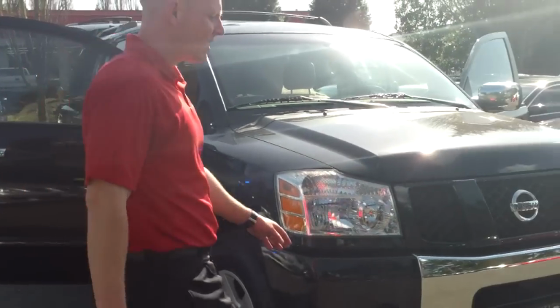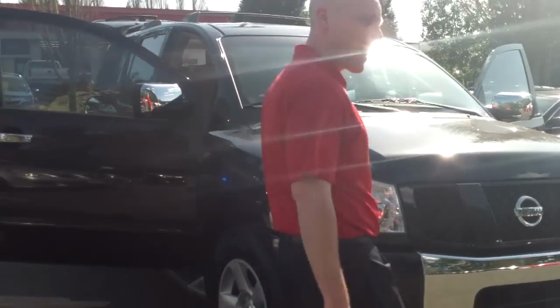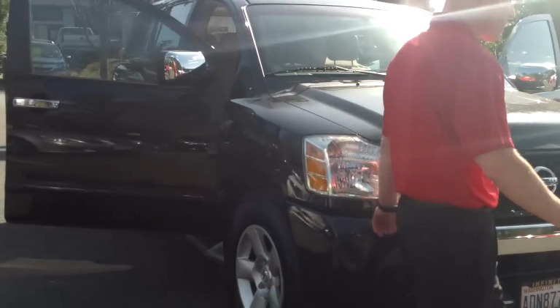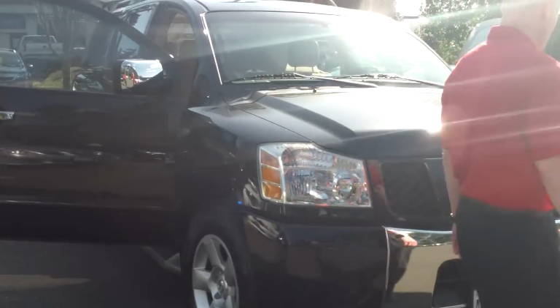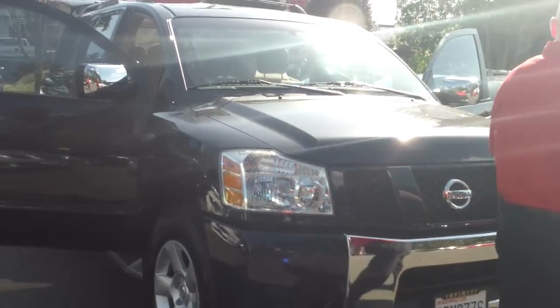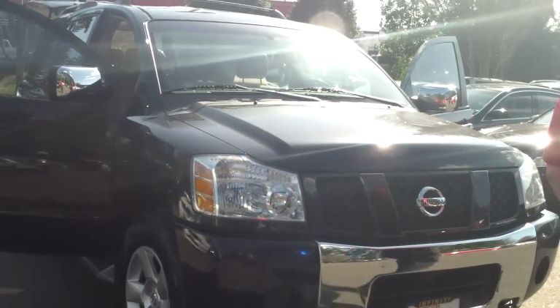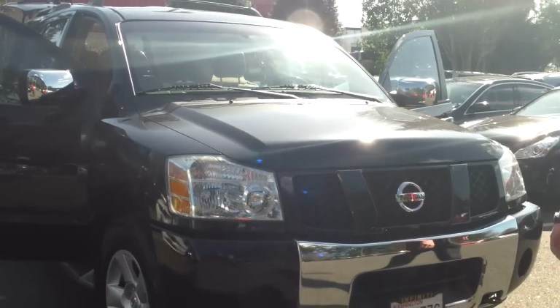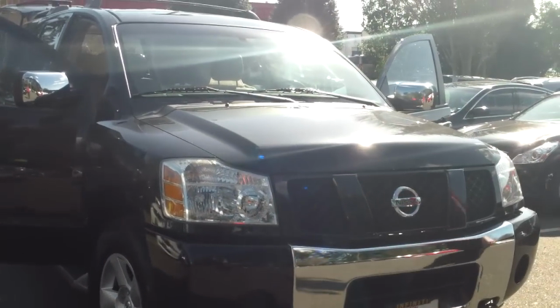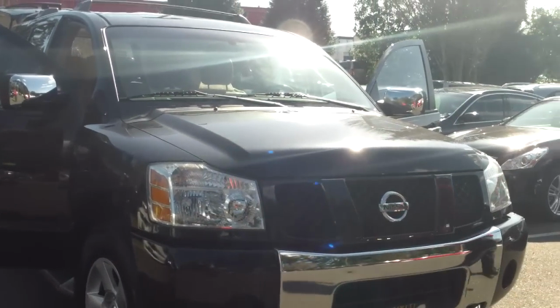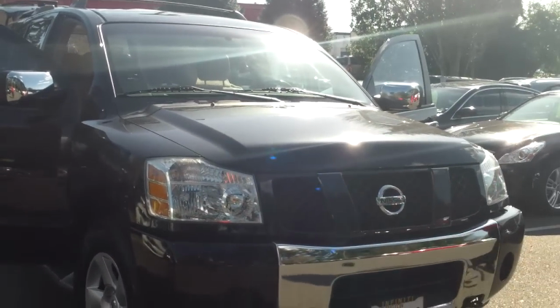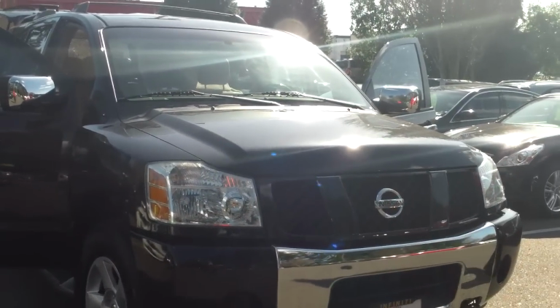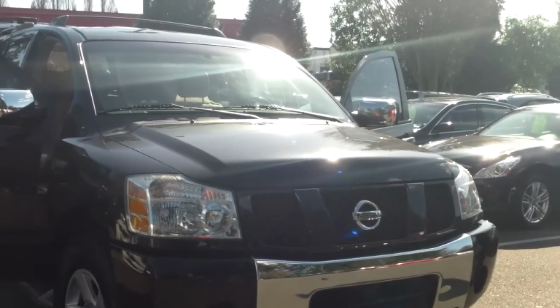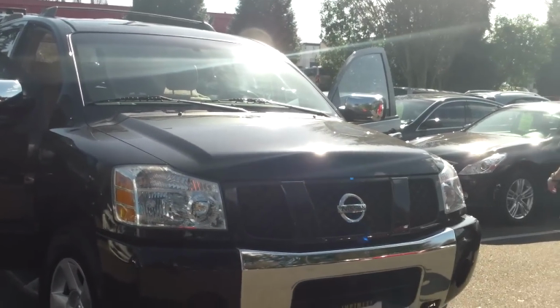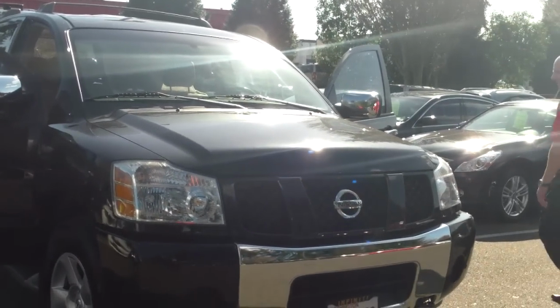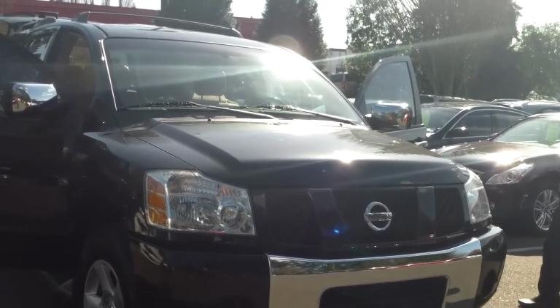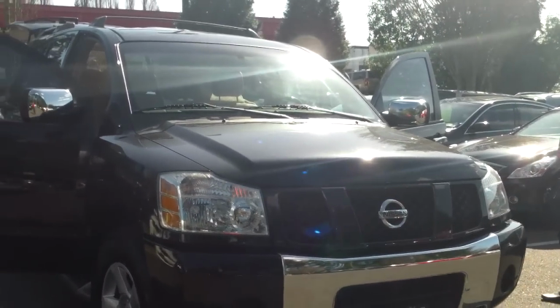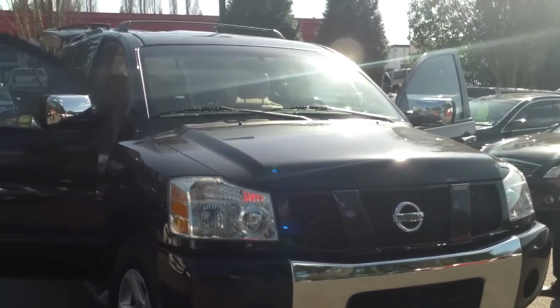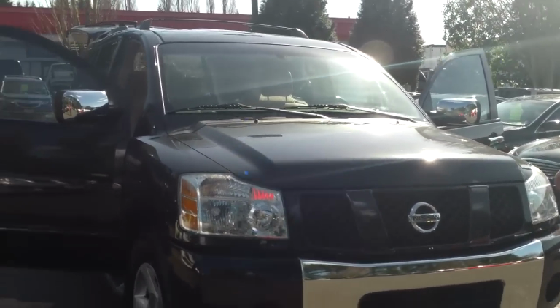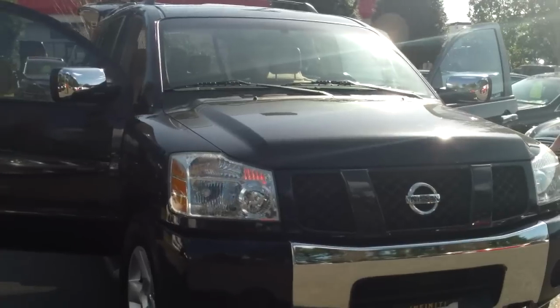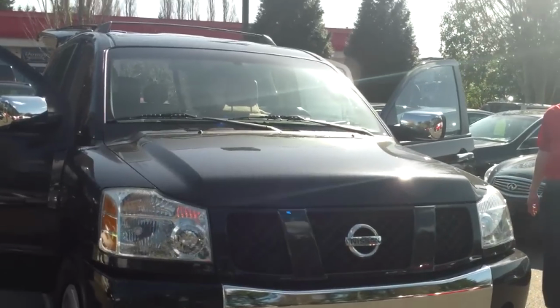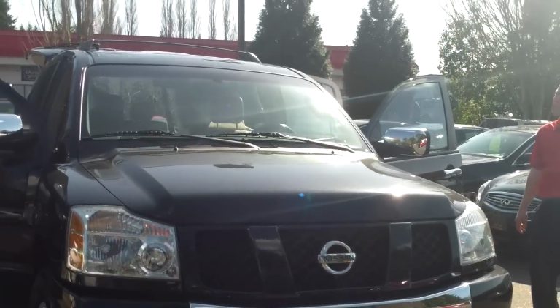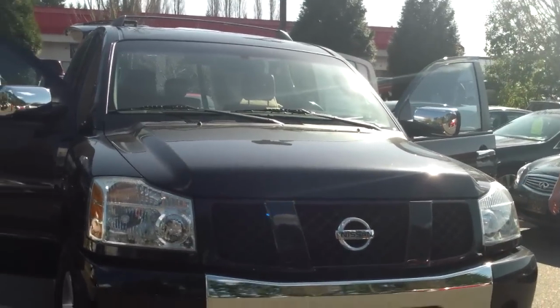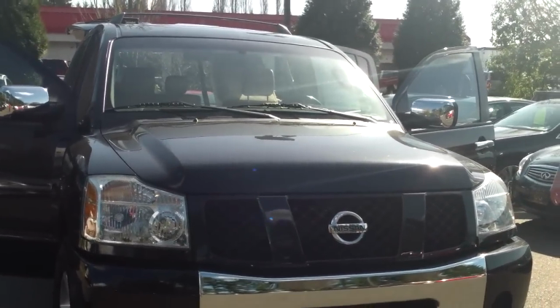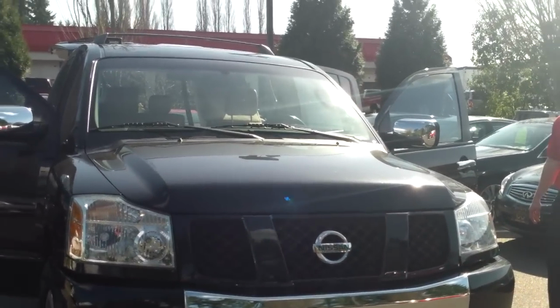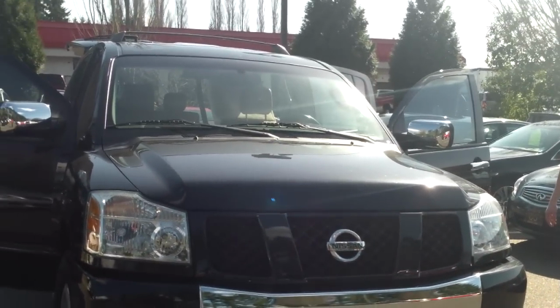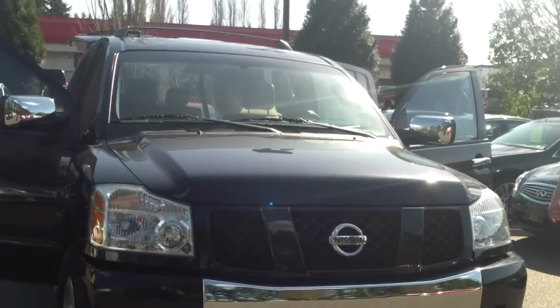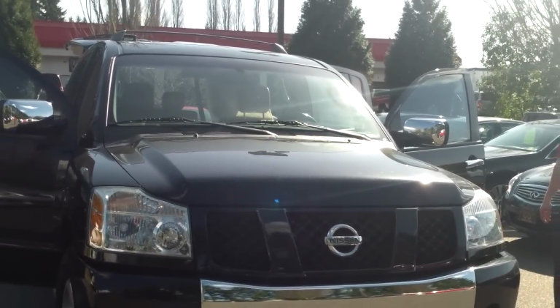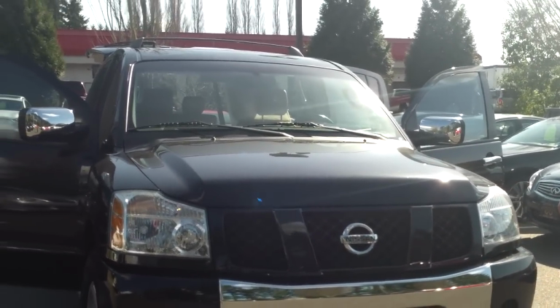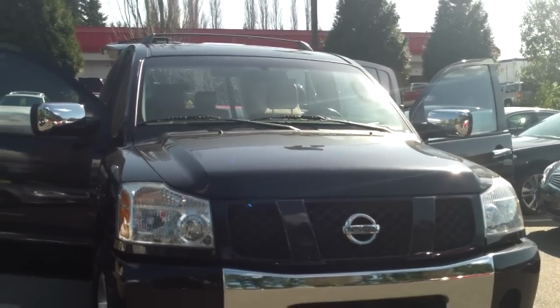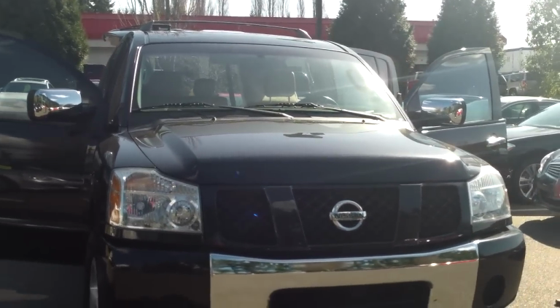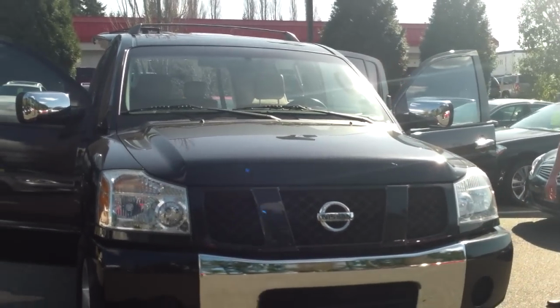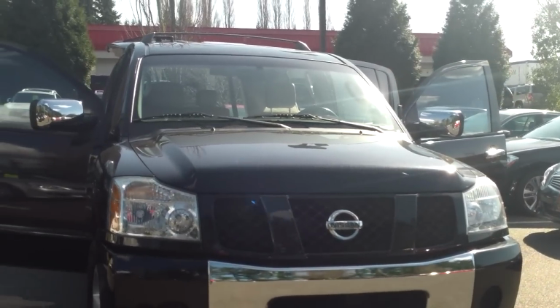Low miles for a 2004 — only 80,000 miles. Roof rack with roof rack rails. This is a great find. You're gonna like this one quite a lot.